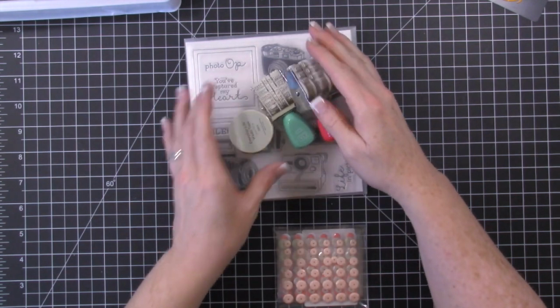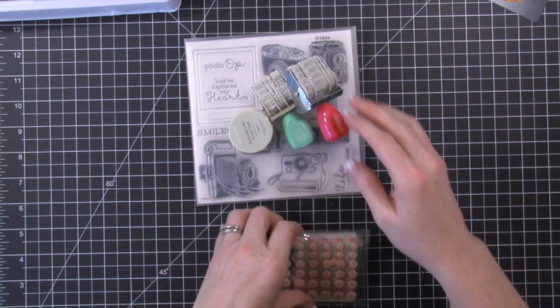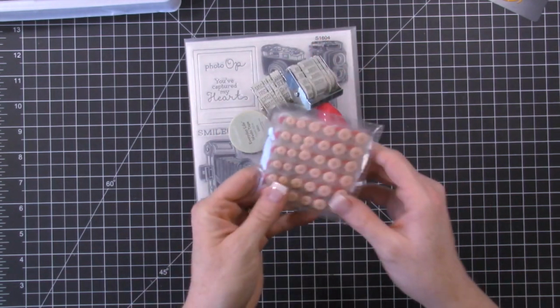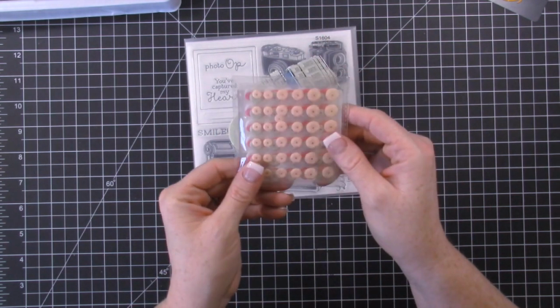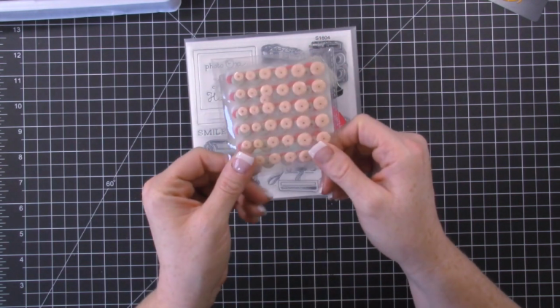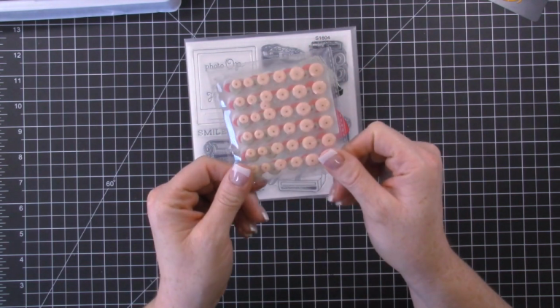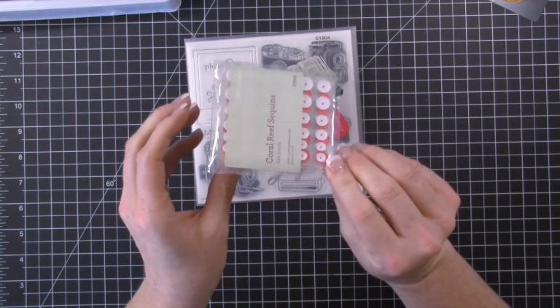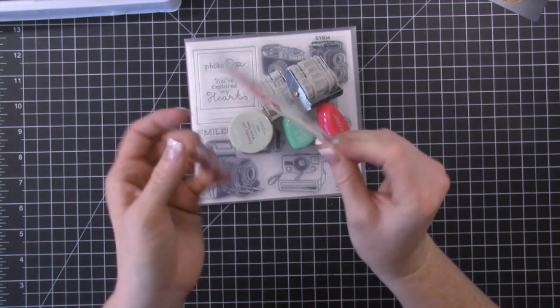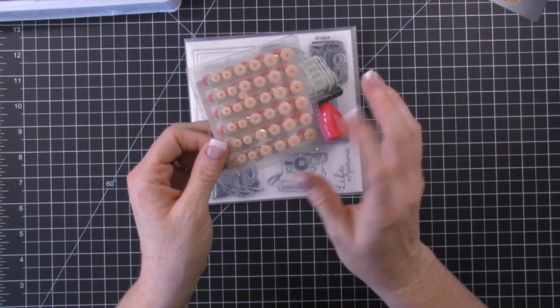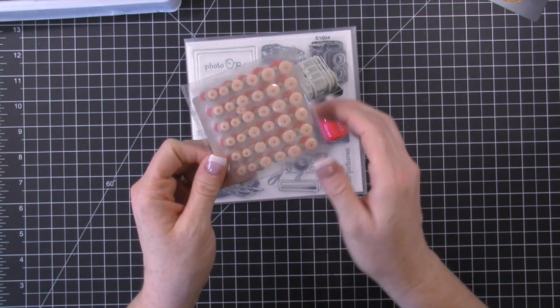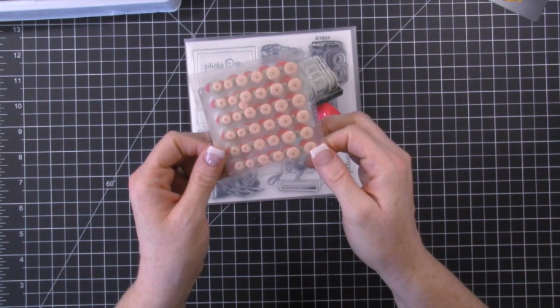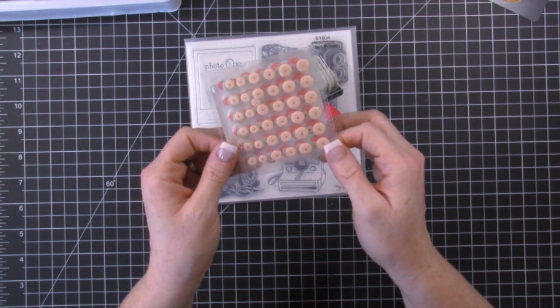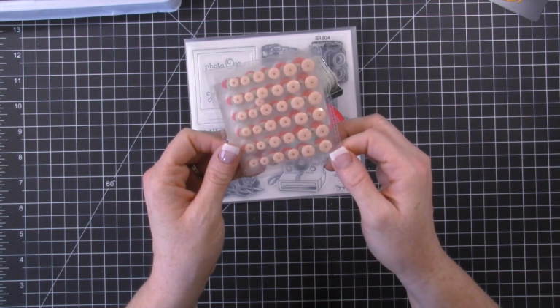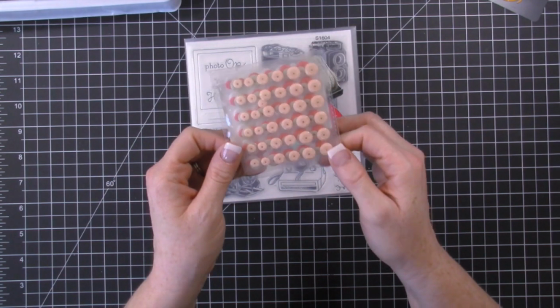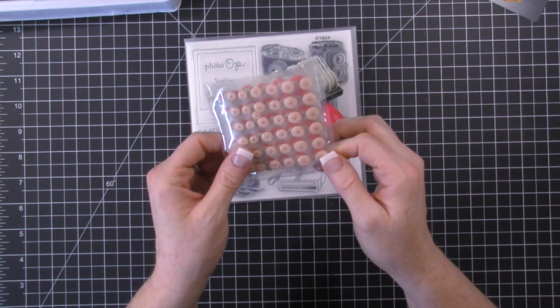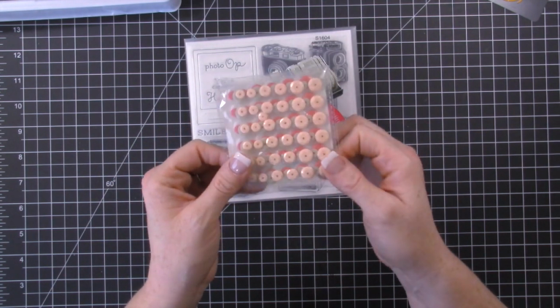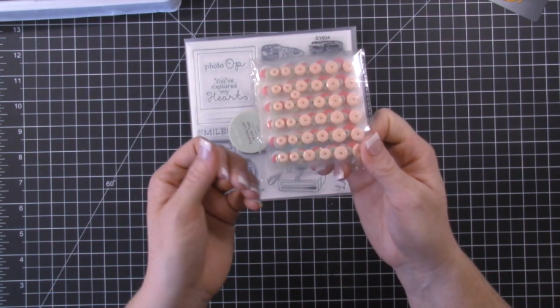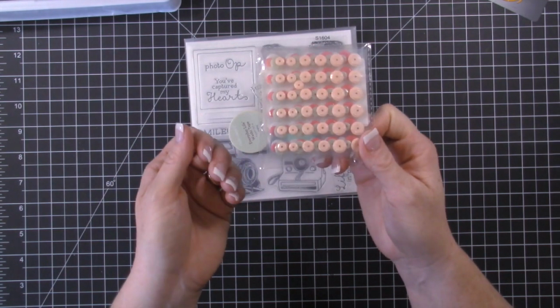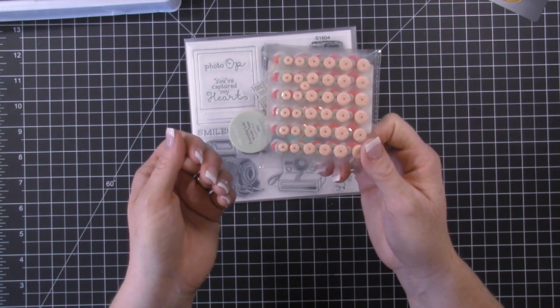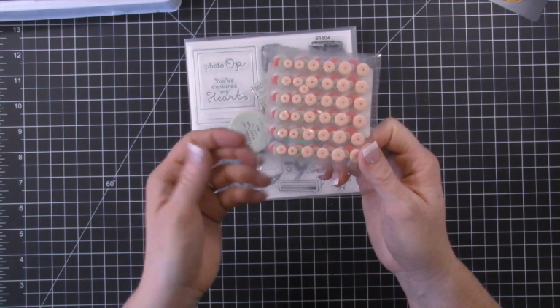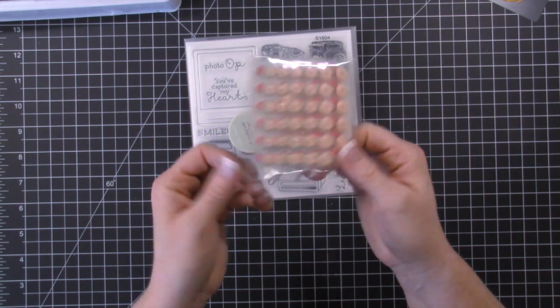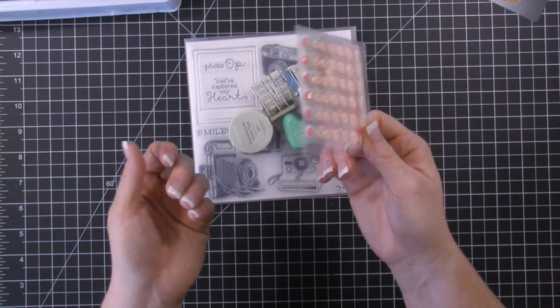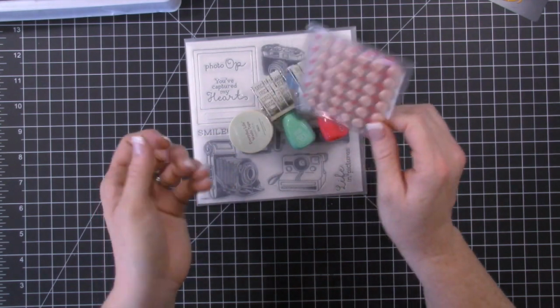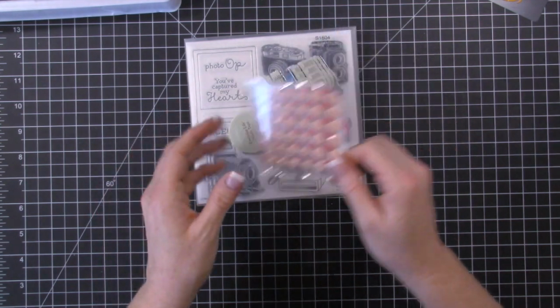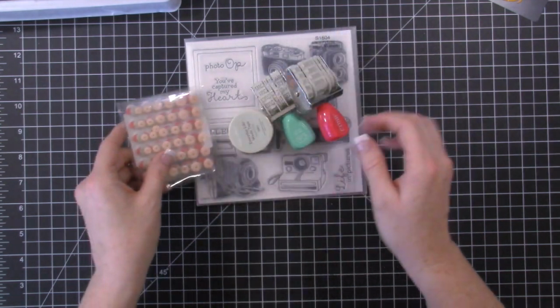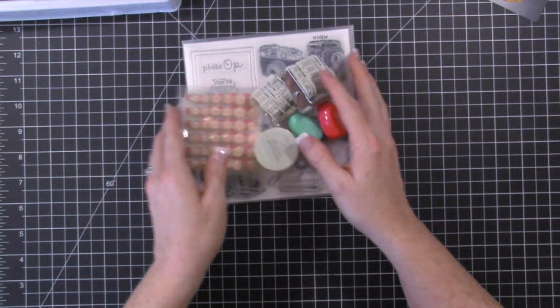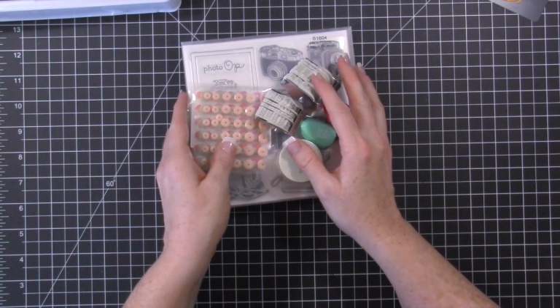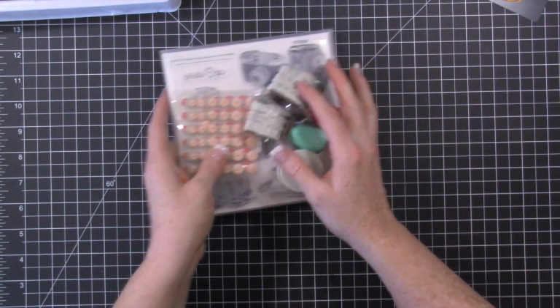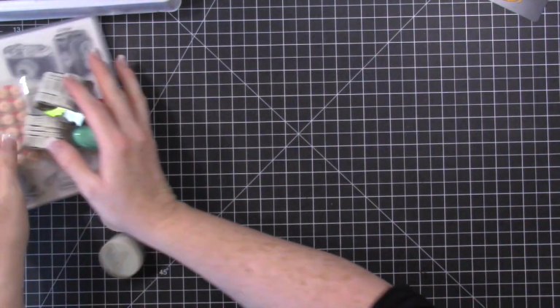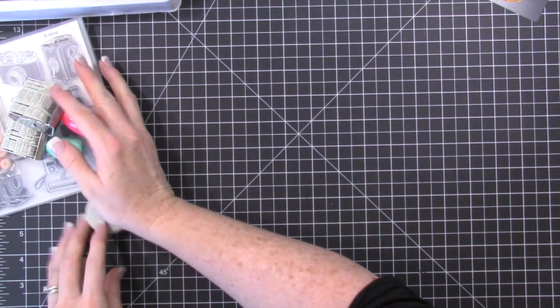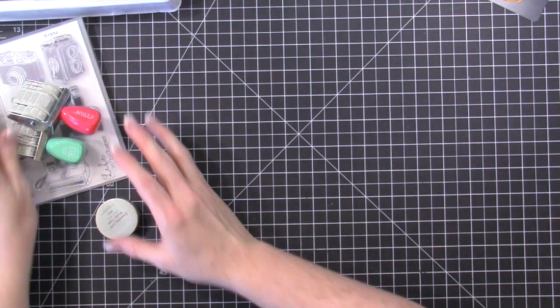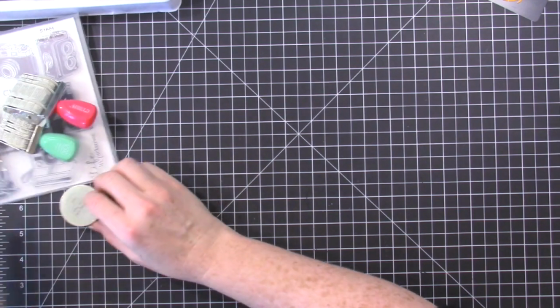And then I just grabbed a couple of things off the clearance rack — and you'll see I have another one of these in the giveaway pile for you guys. These are just sequins with adhesive on them, and I thought they would be great to go into my Project Life stash.